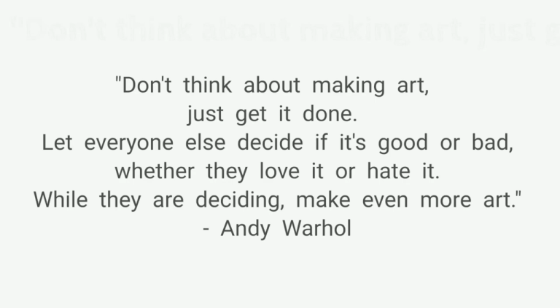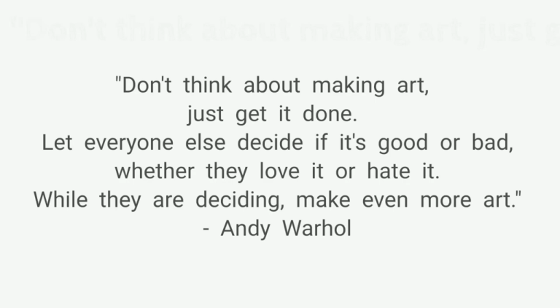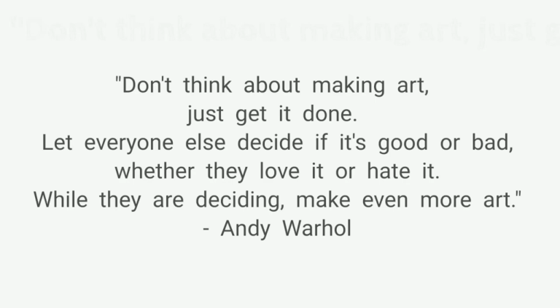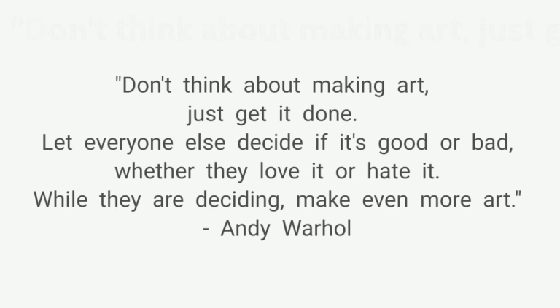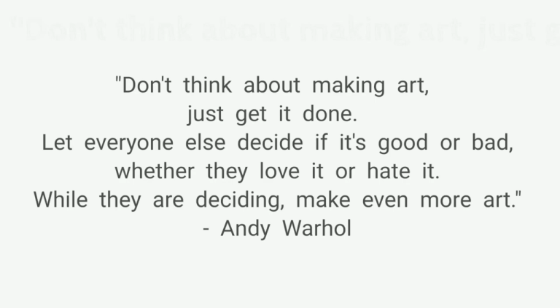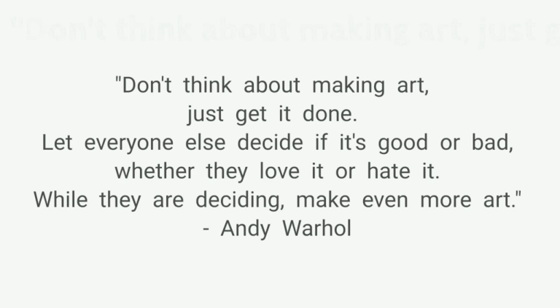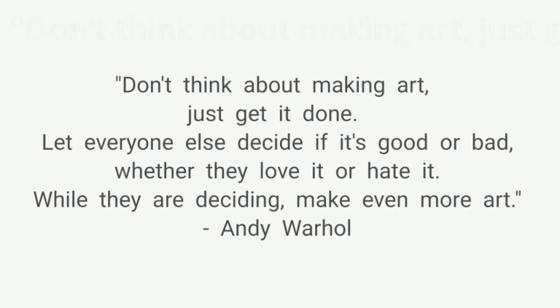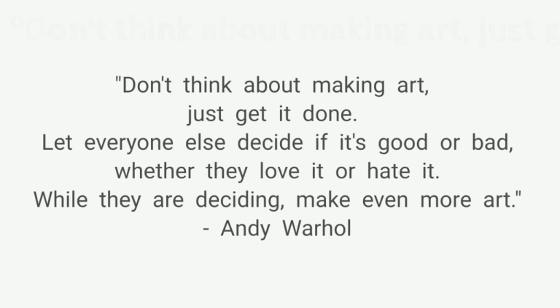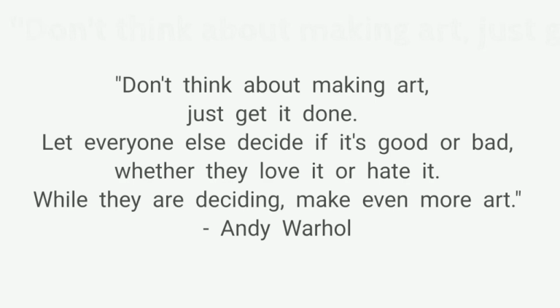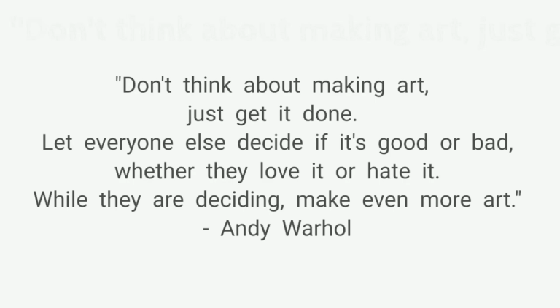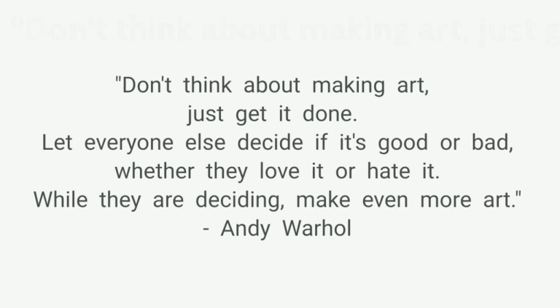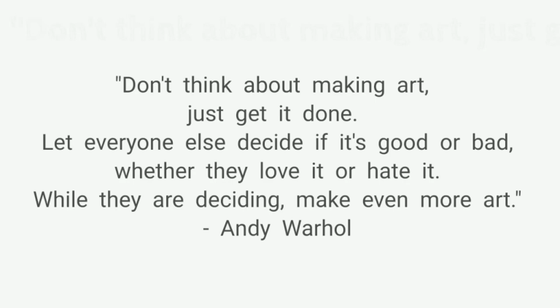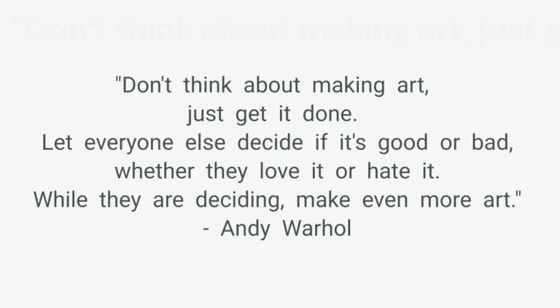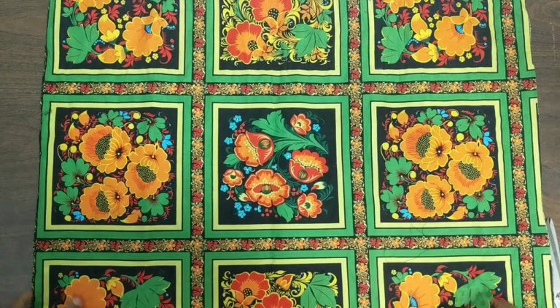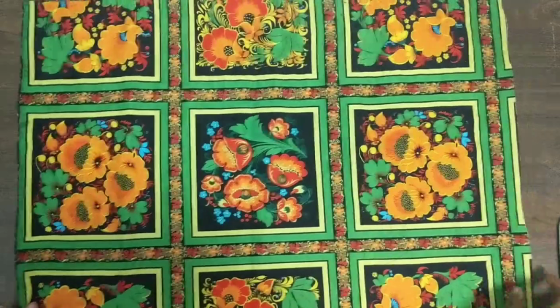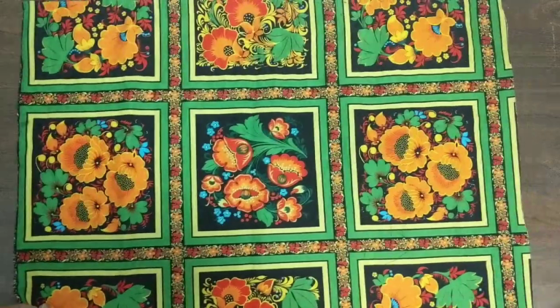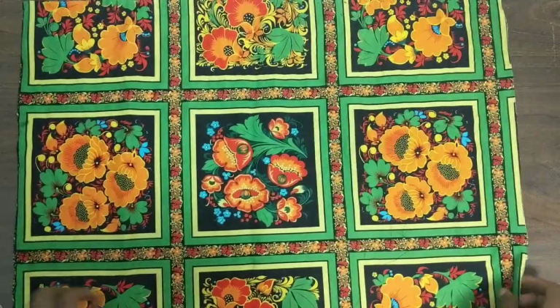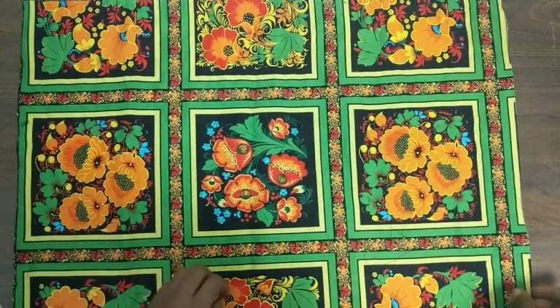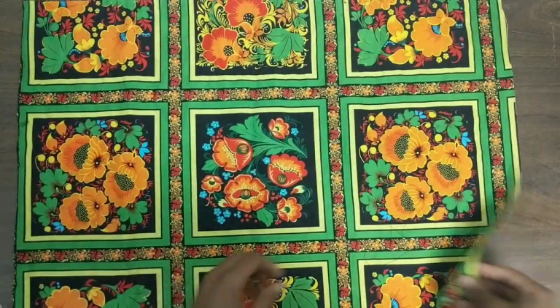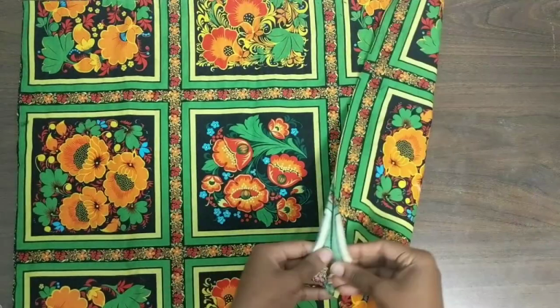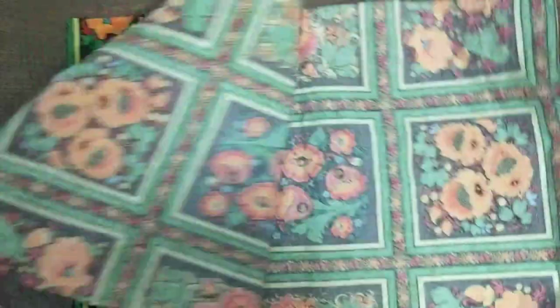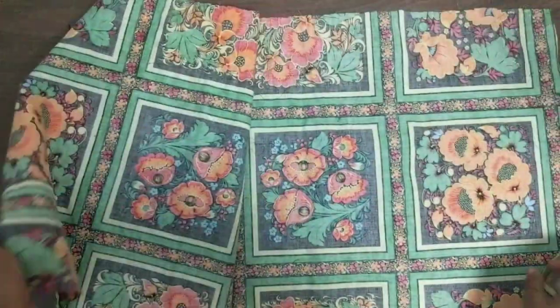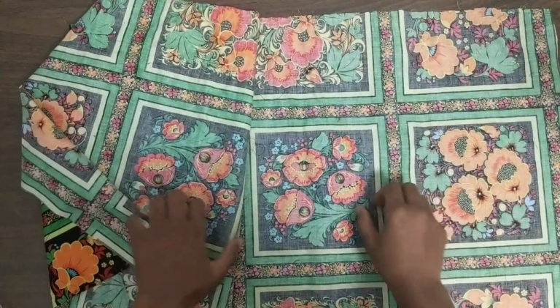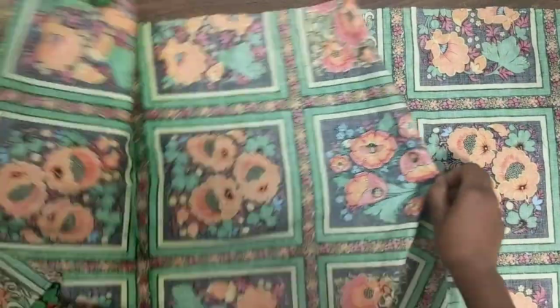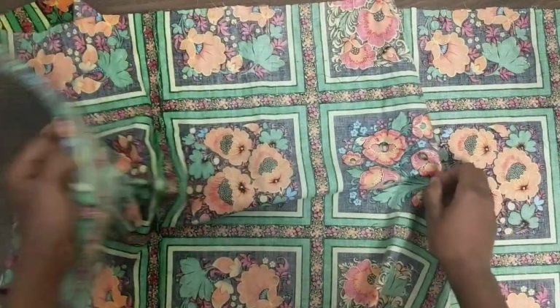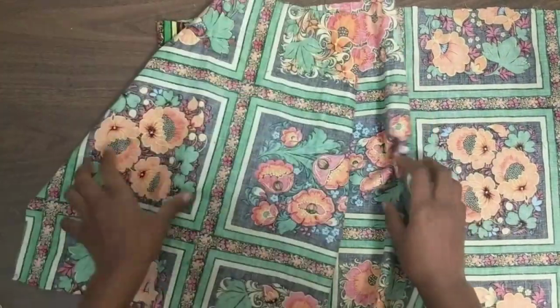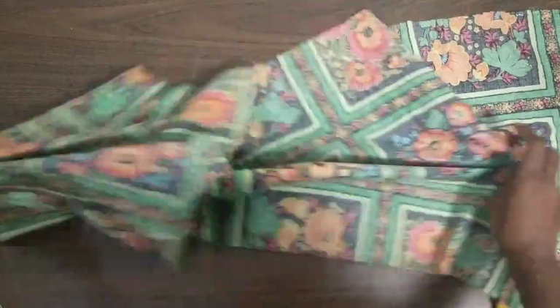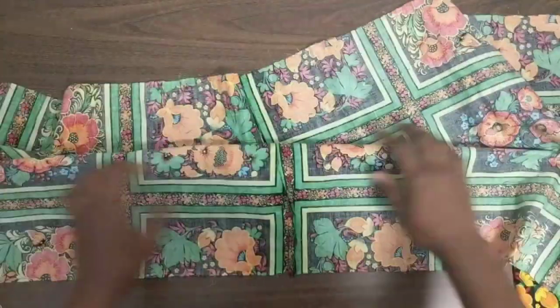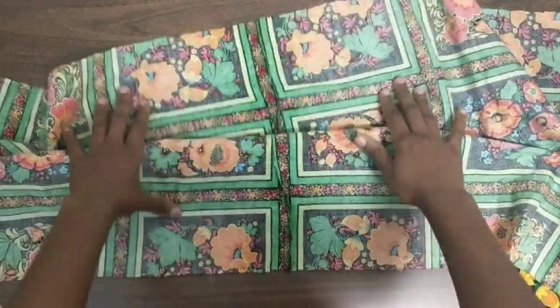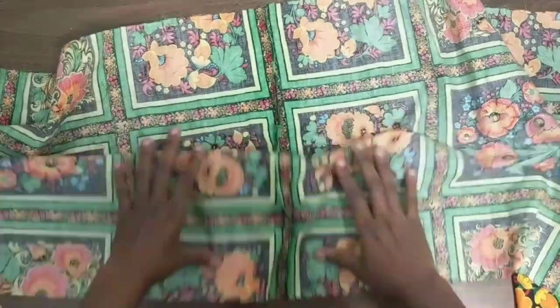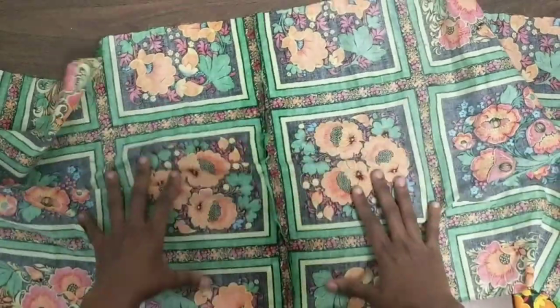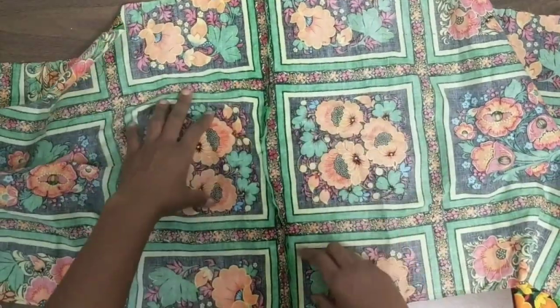Hello everyone, welcome back to my channel. I'm Yemi and I make DIY sewing videos. Today I'll be showing you how to make this smock top, or sheer top, whatever you call it.